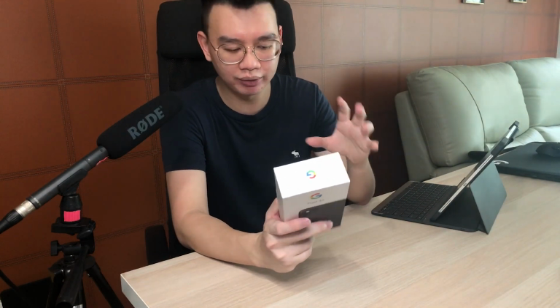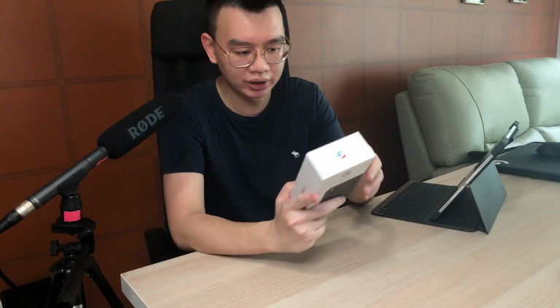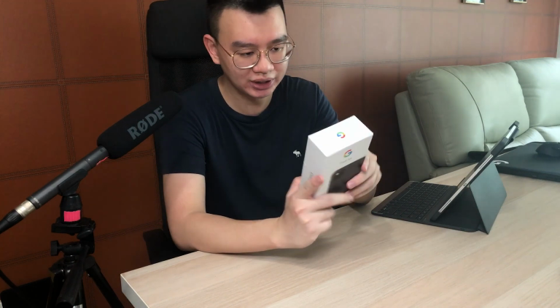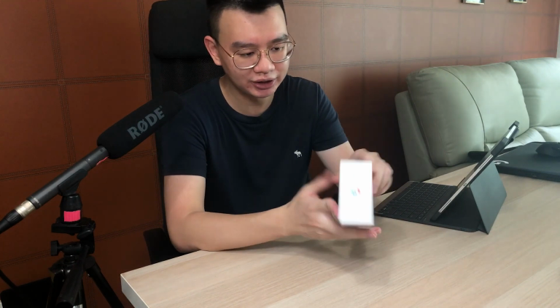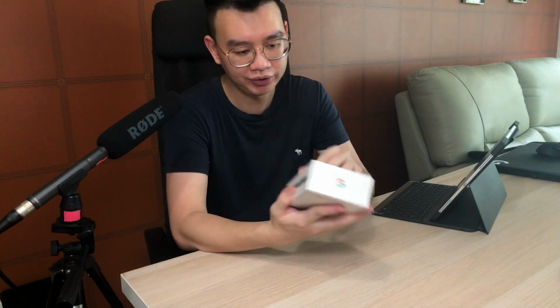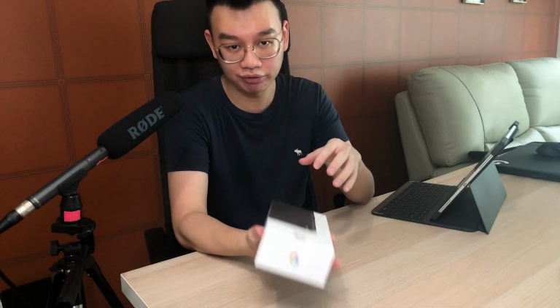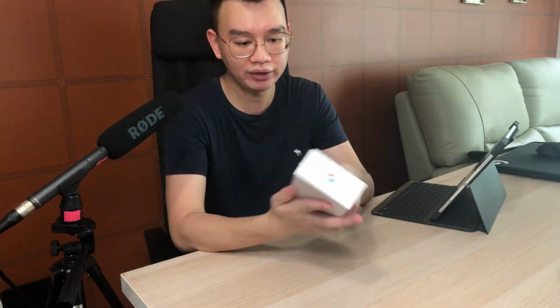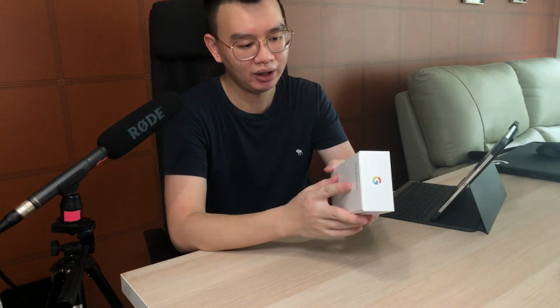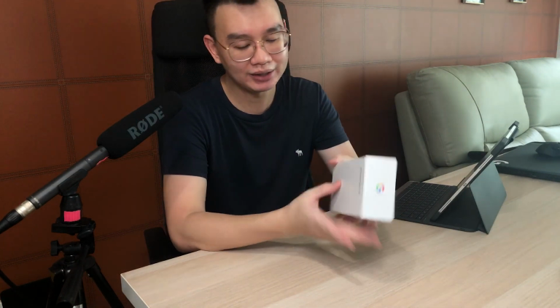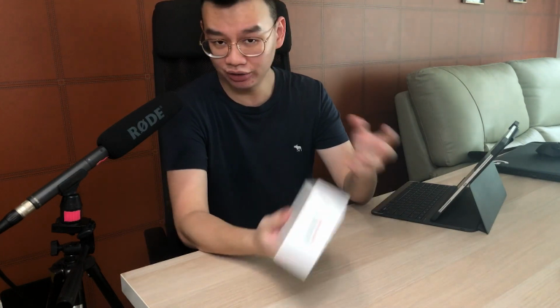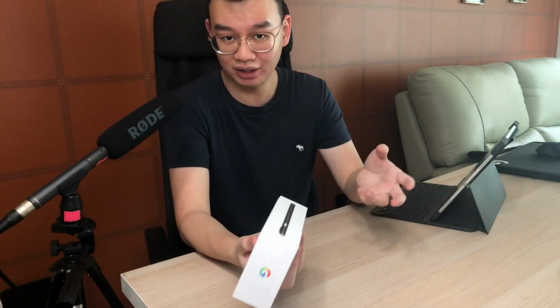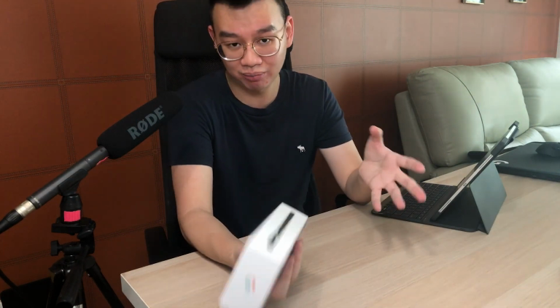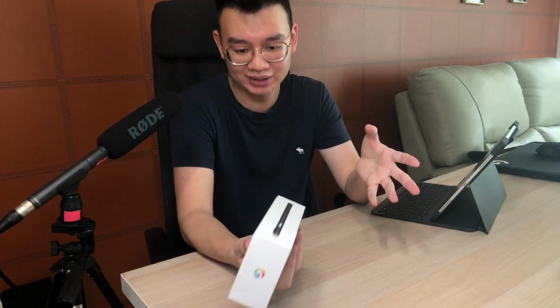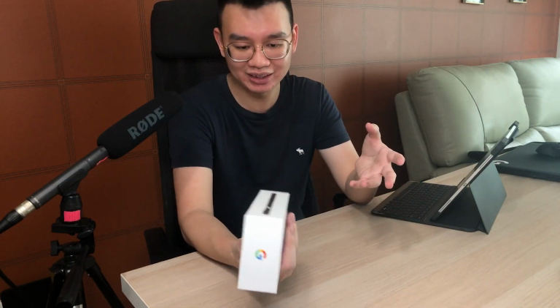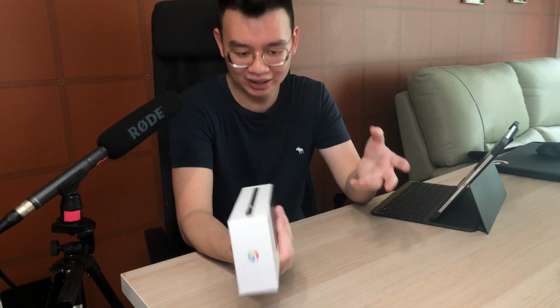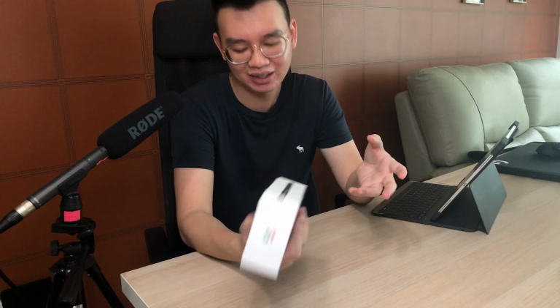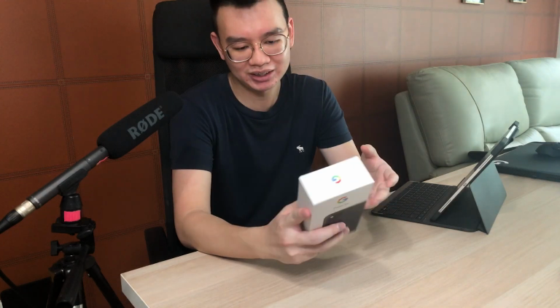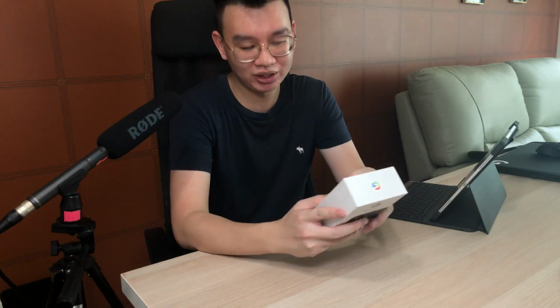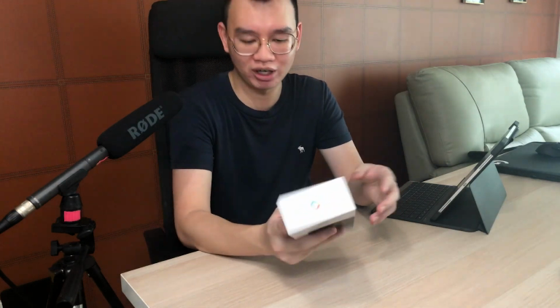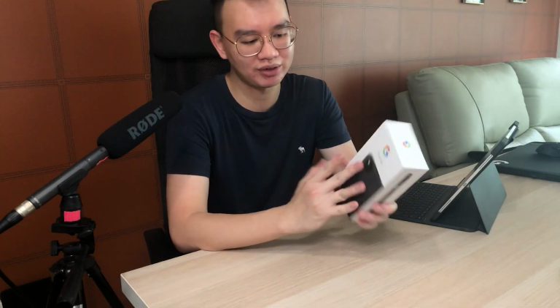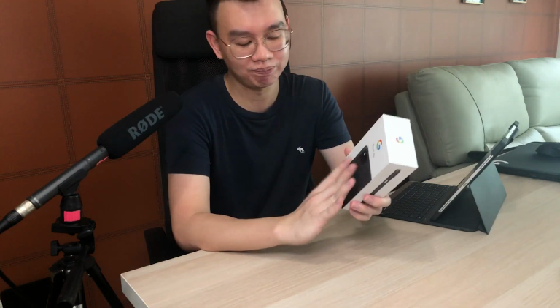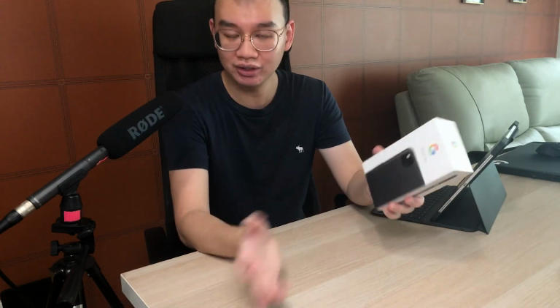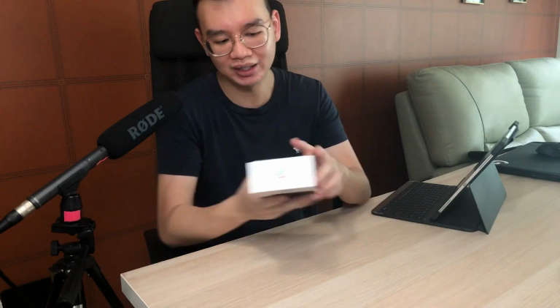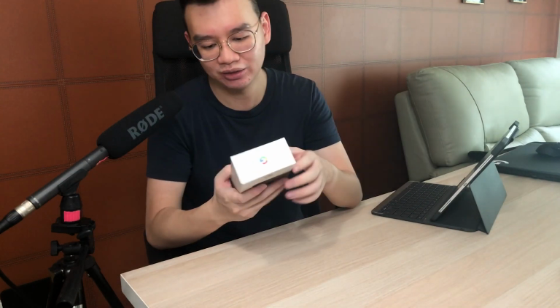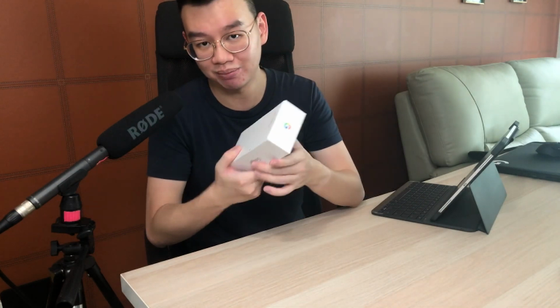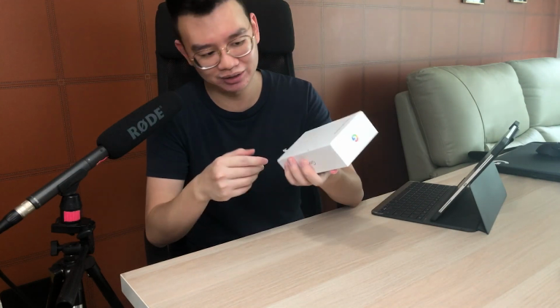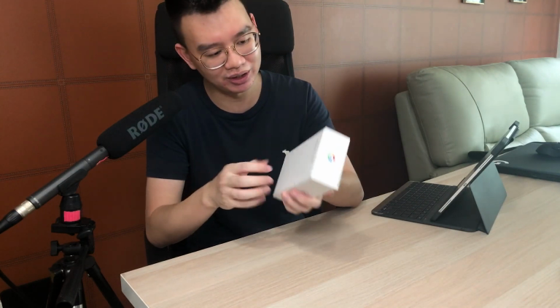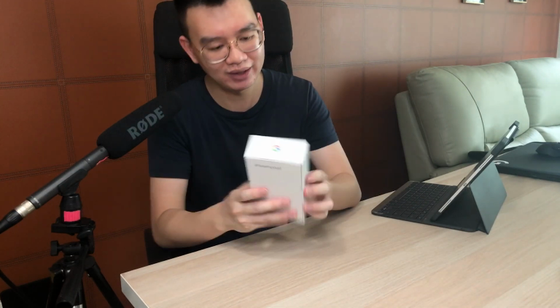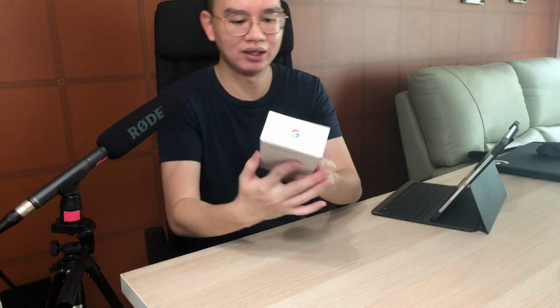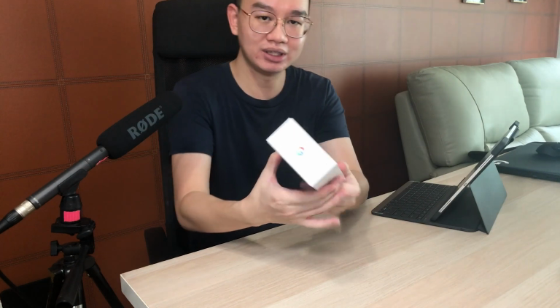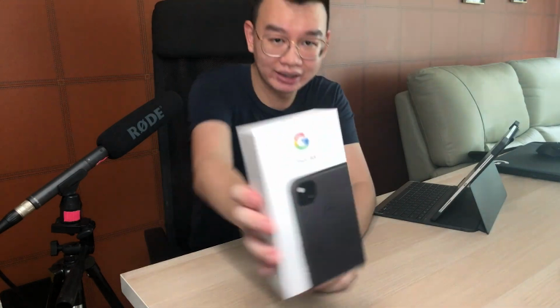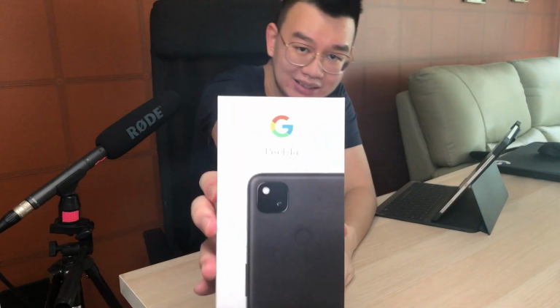I pre-ordered it on Challenger. It was for a friend and I asked if it's okay if I unbox this, and they said just make sure that it's fine. So let's do this unboxing together, and it looks a little like this.